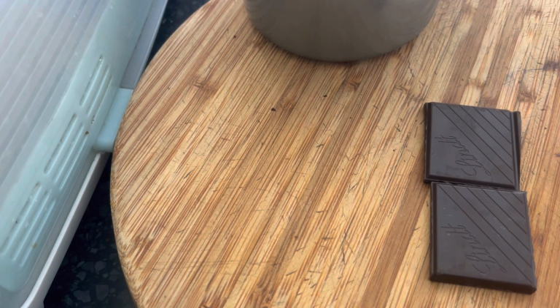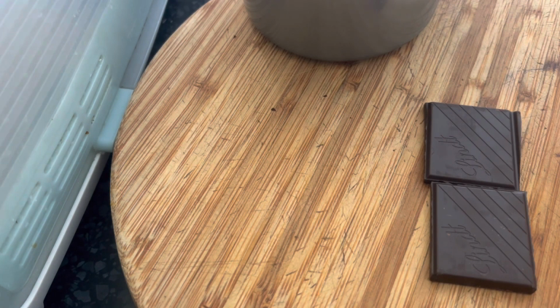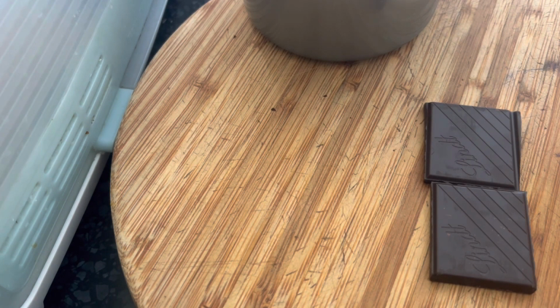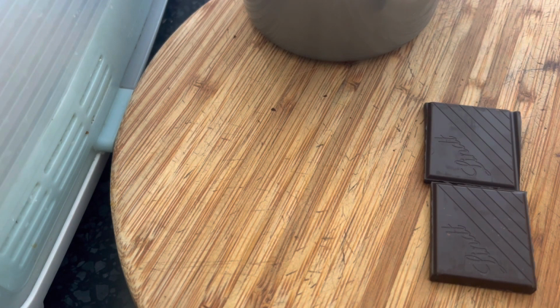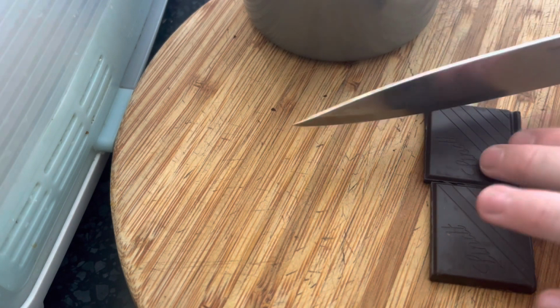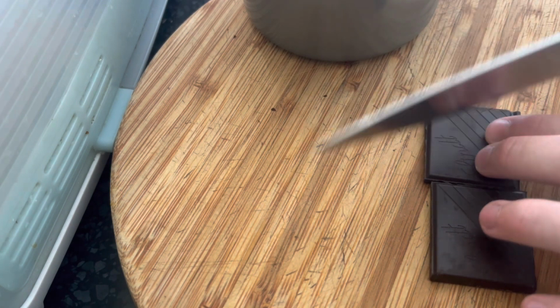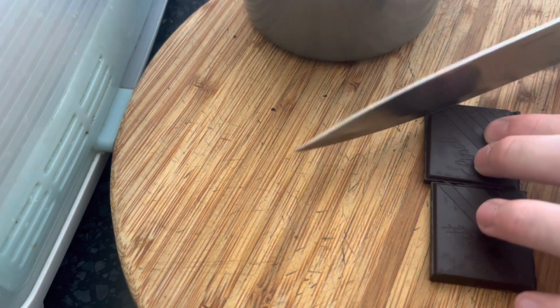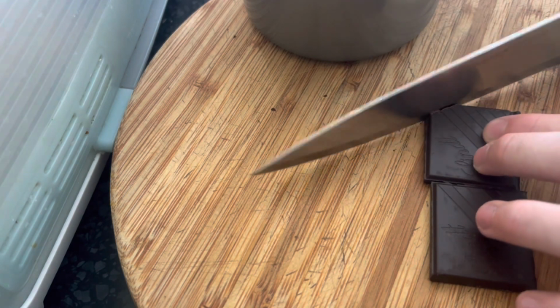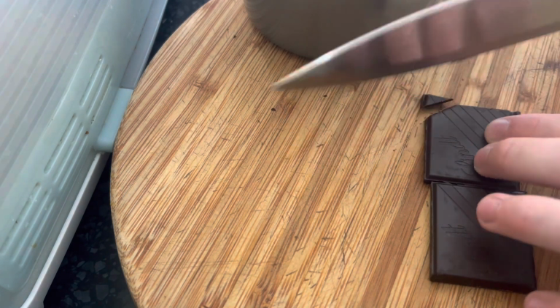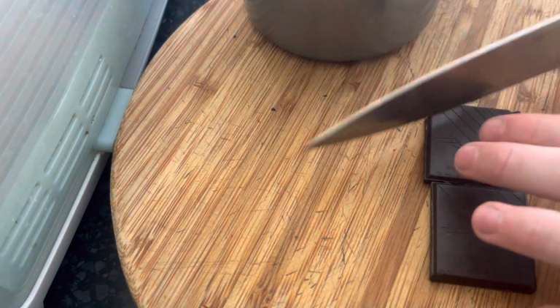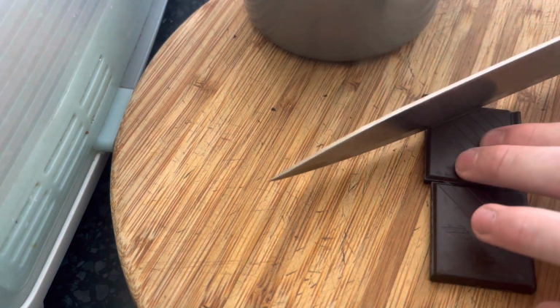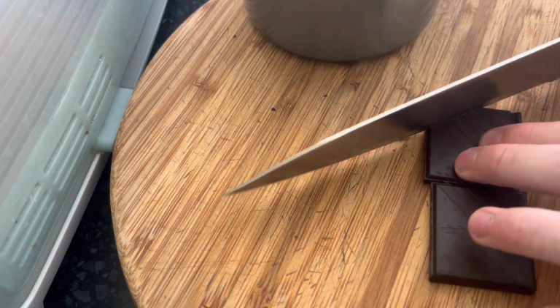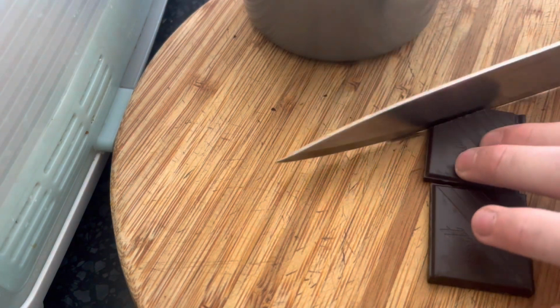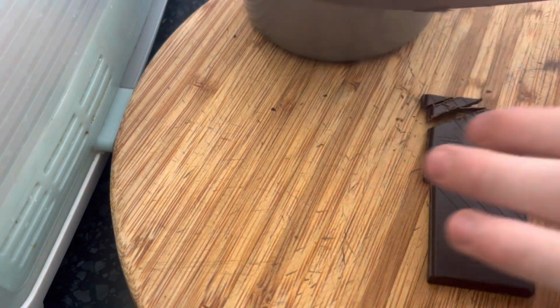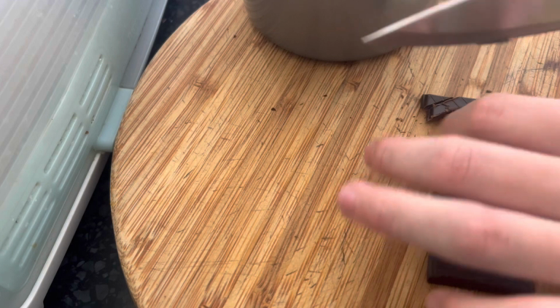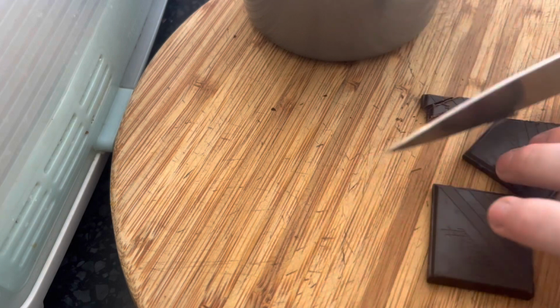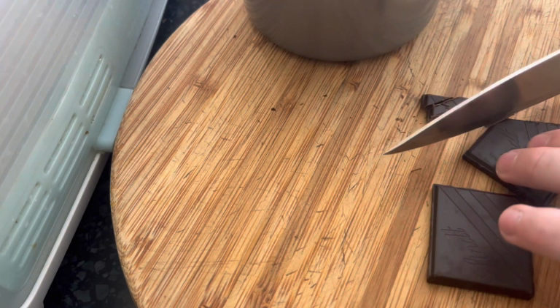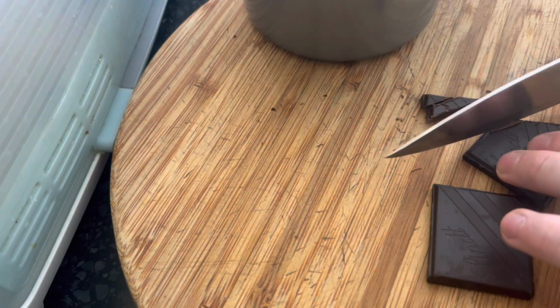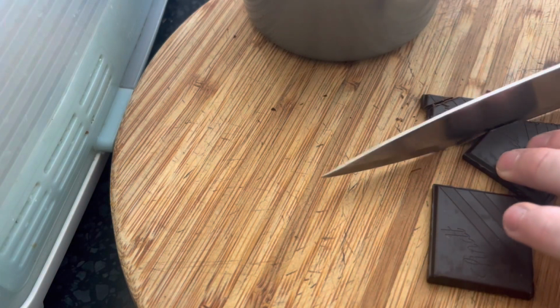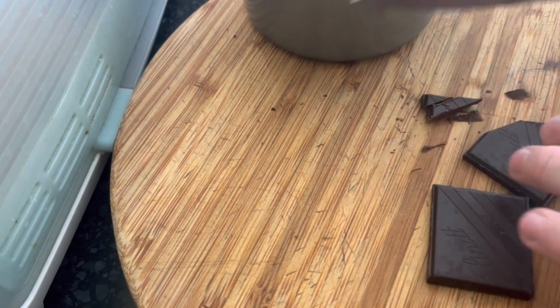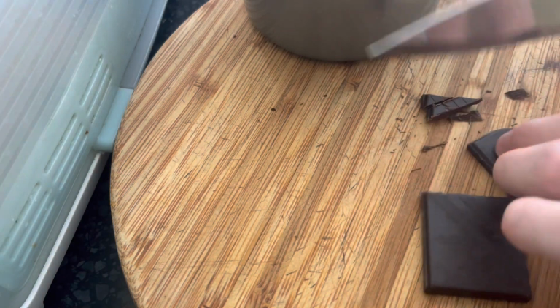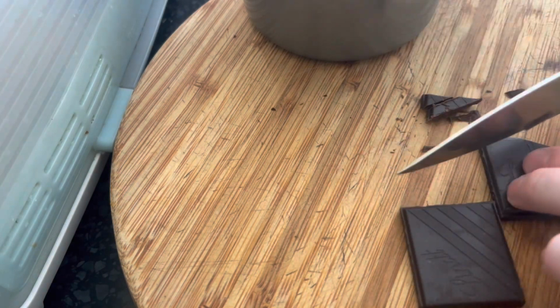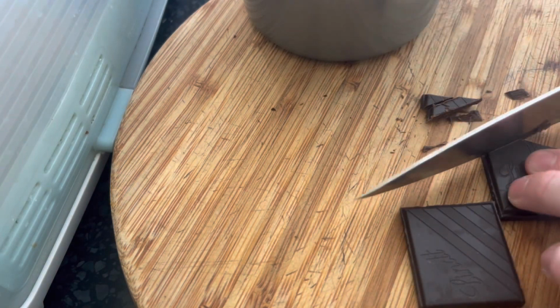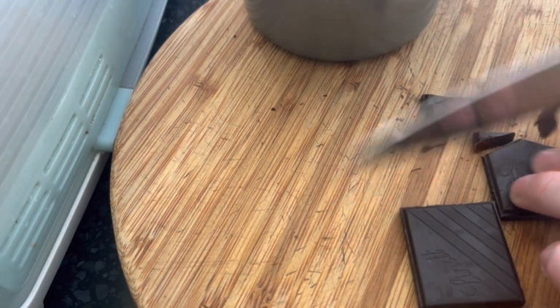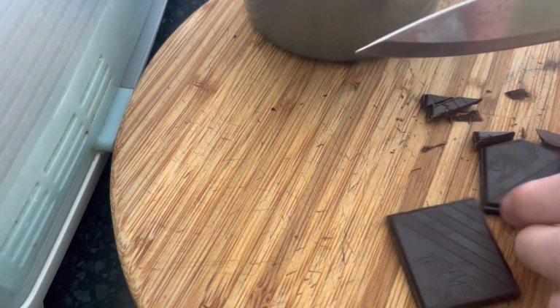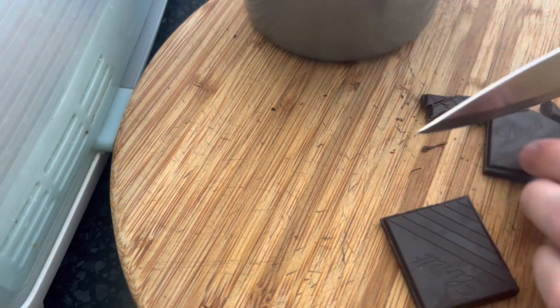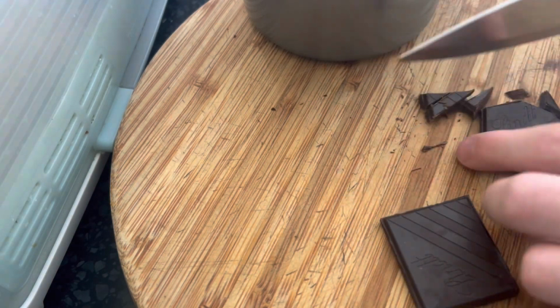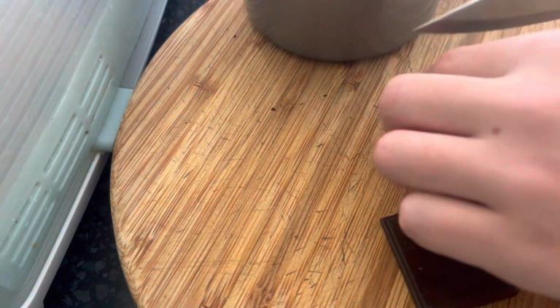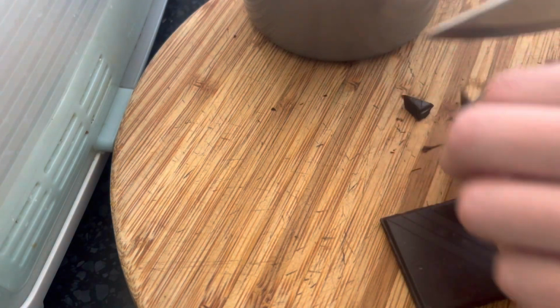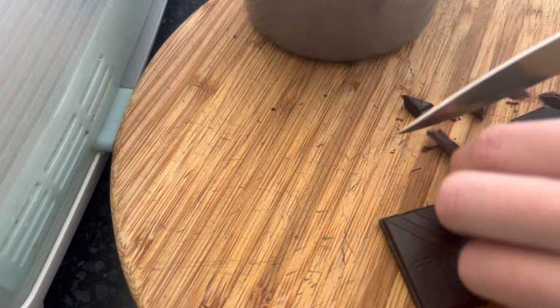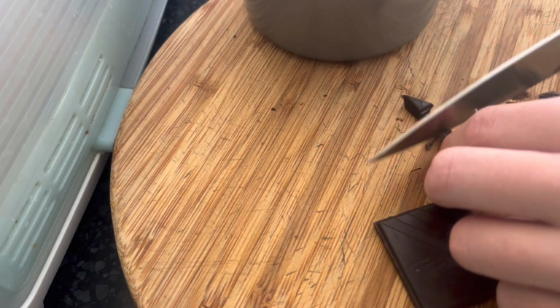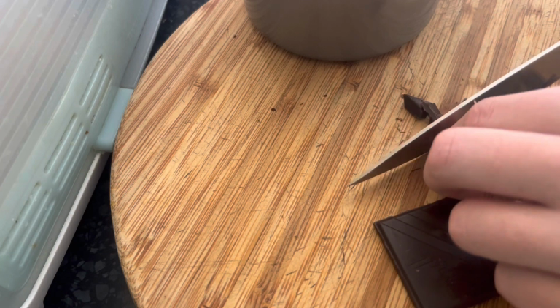You should put this in a bag and bash it, but I can't be bothered doing that, so I'm just gonna chop it up to put onto the pav — cut up the bigger ones.